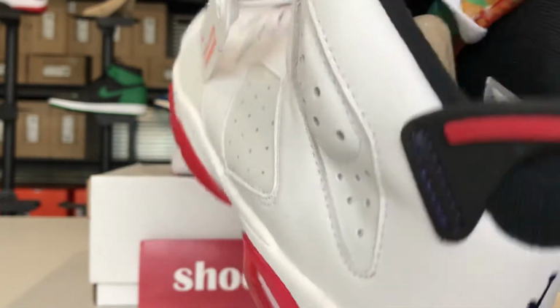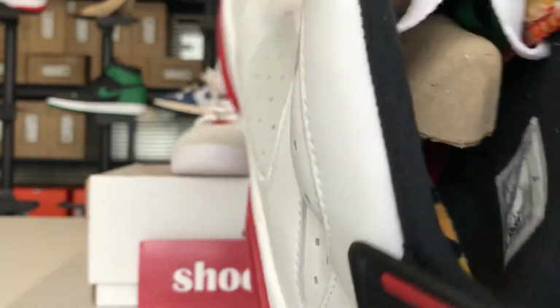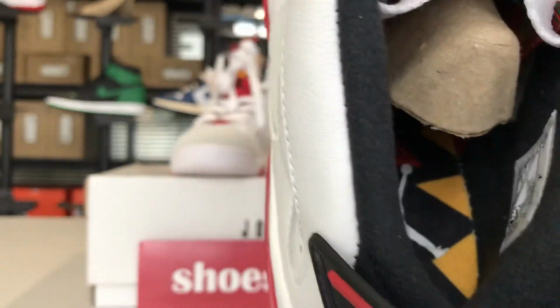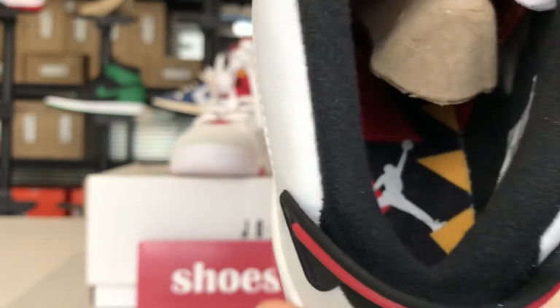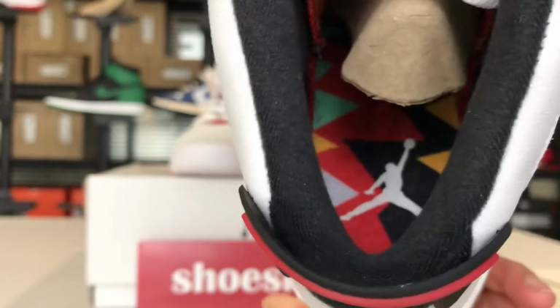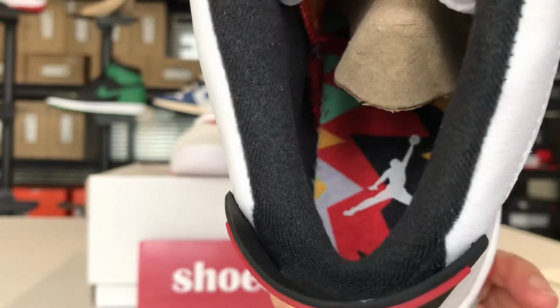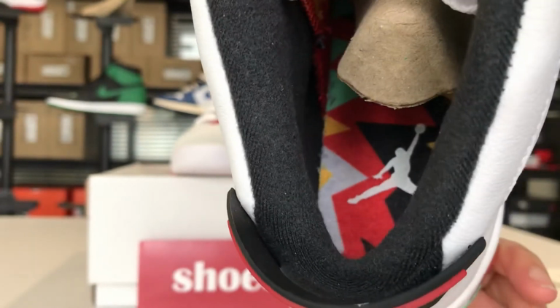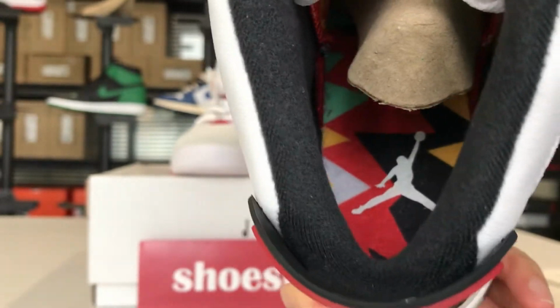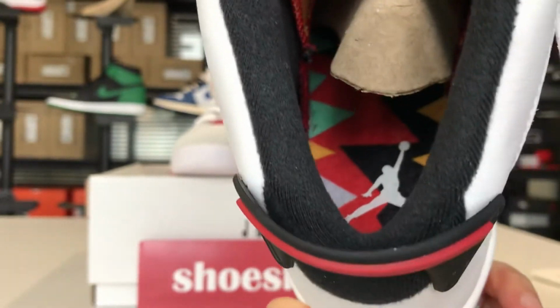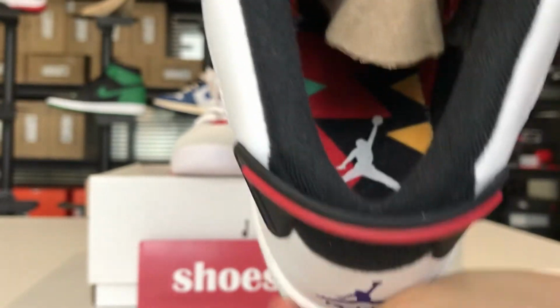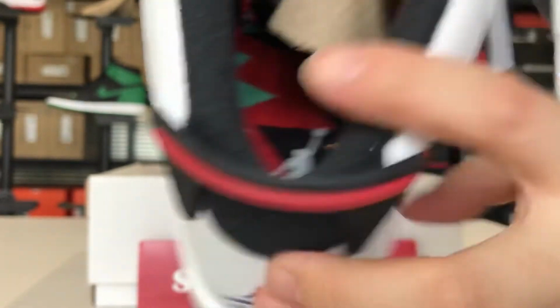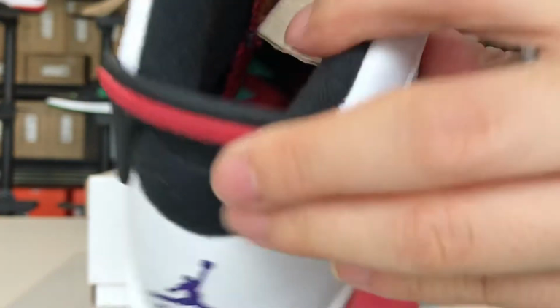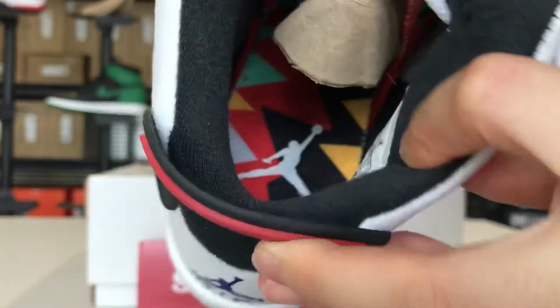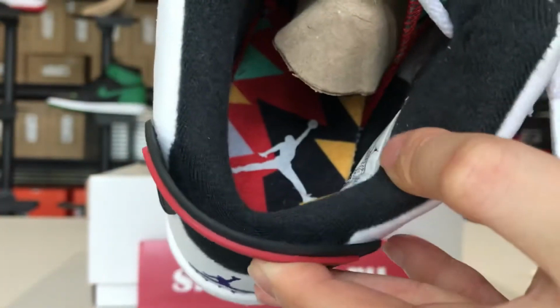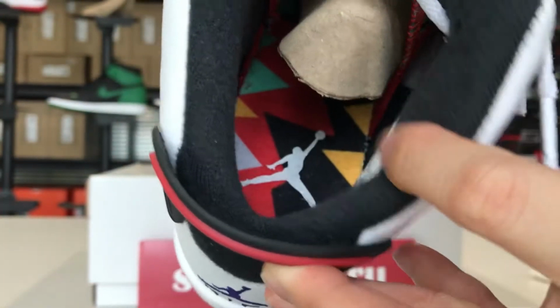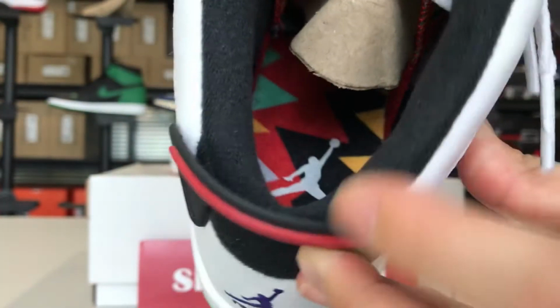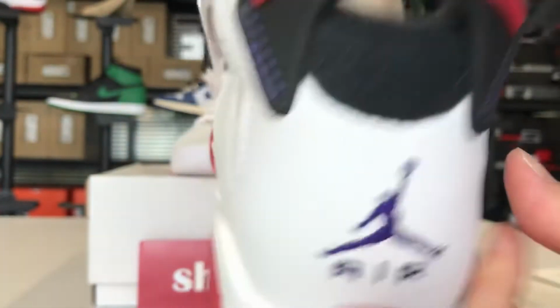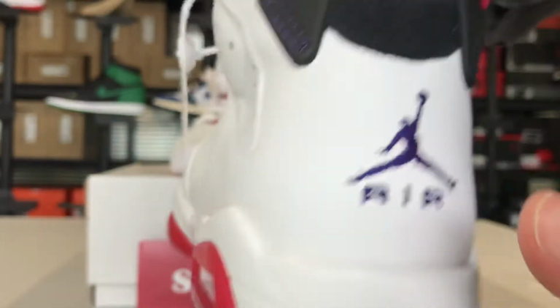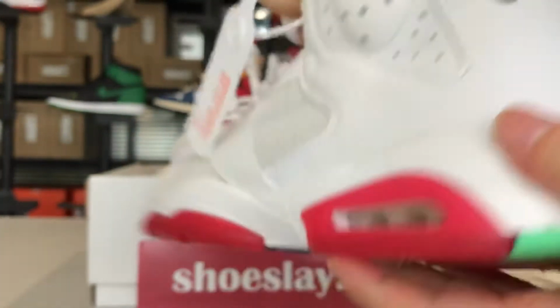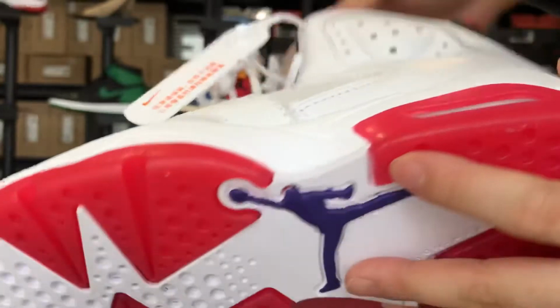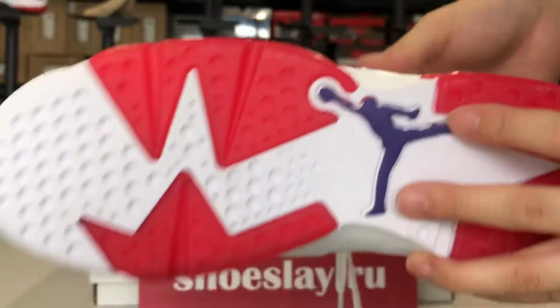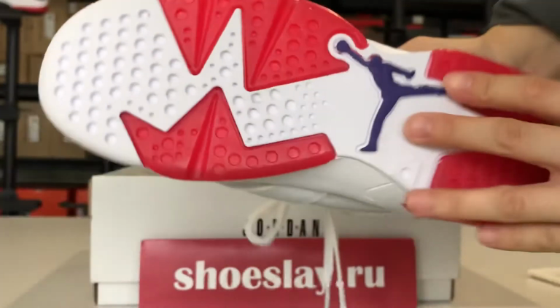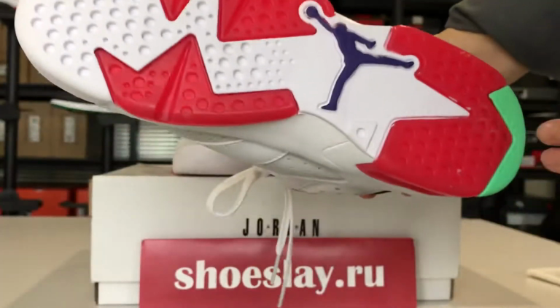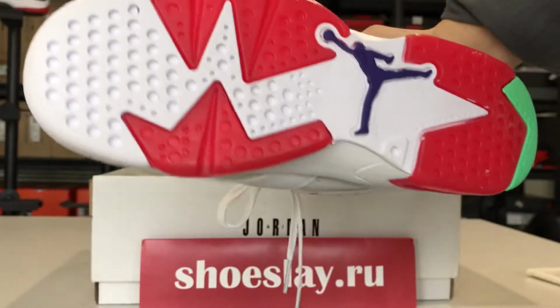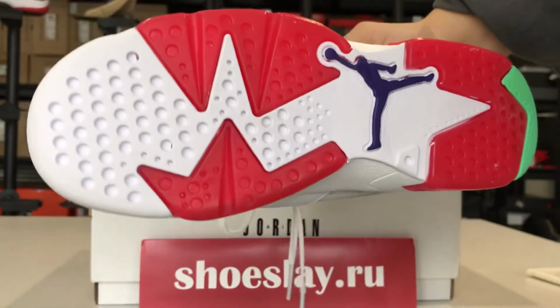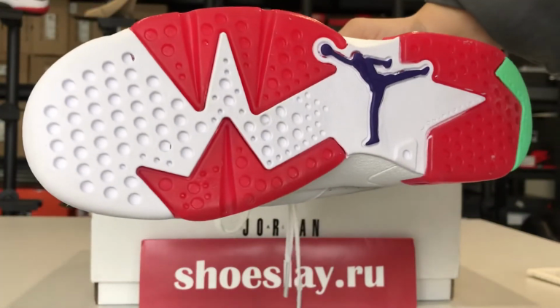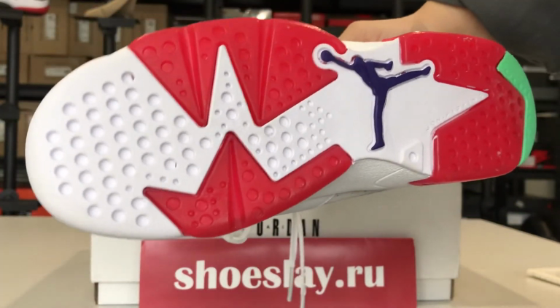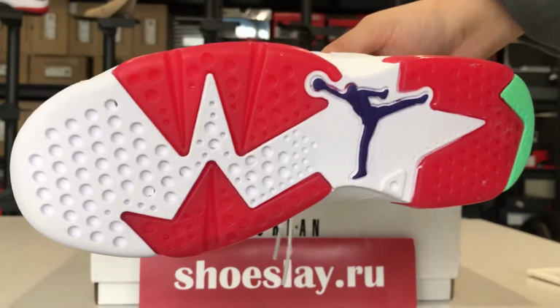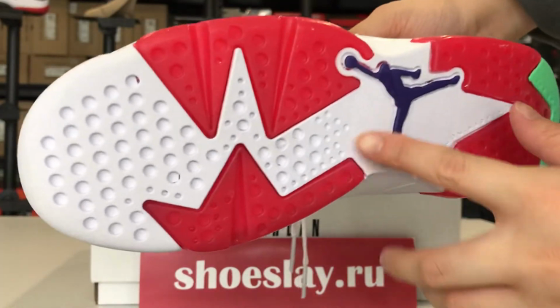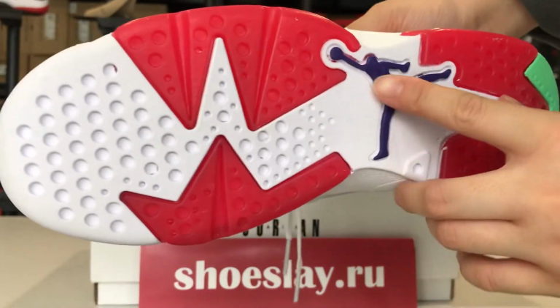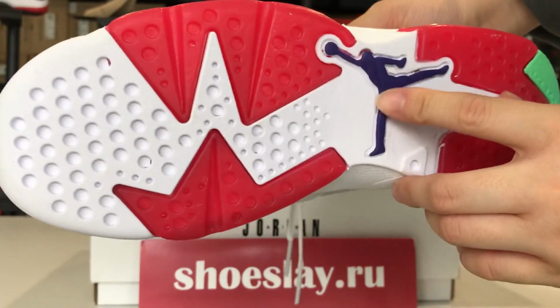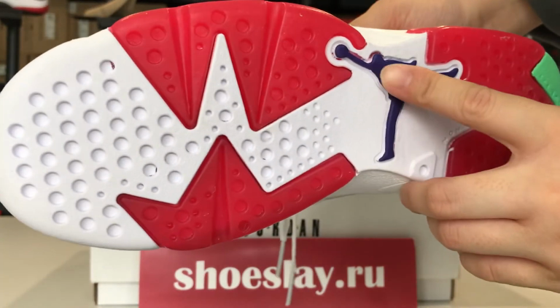And inside, this one is very soft. And the shoe sole, the Jumpman.